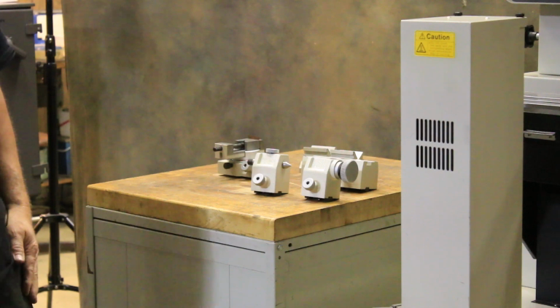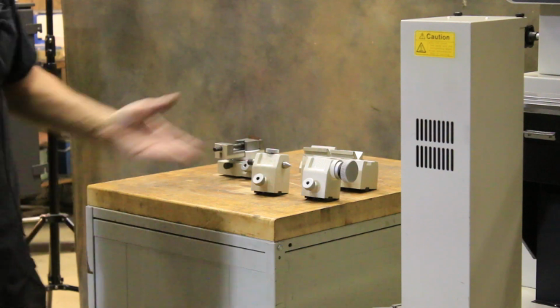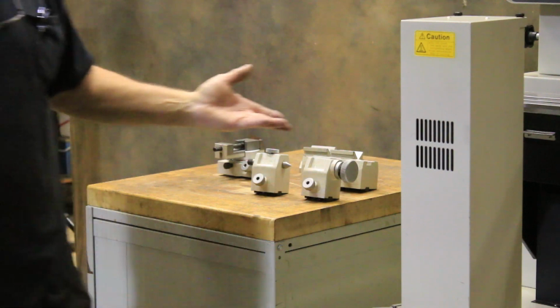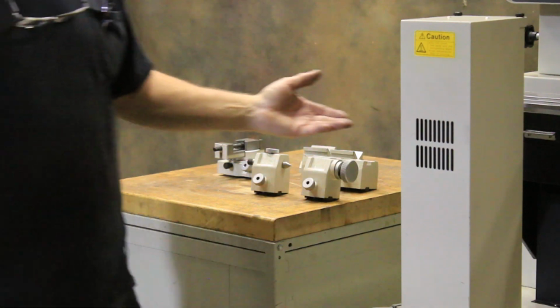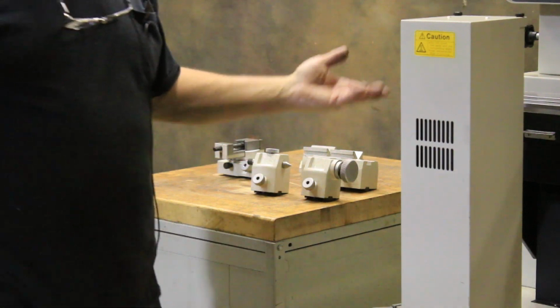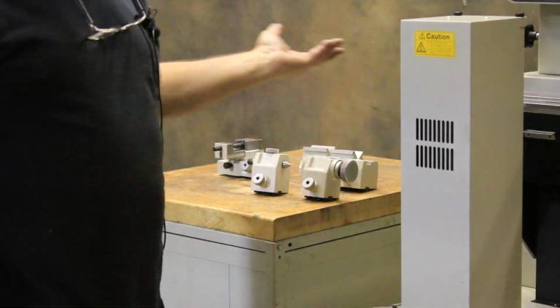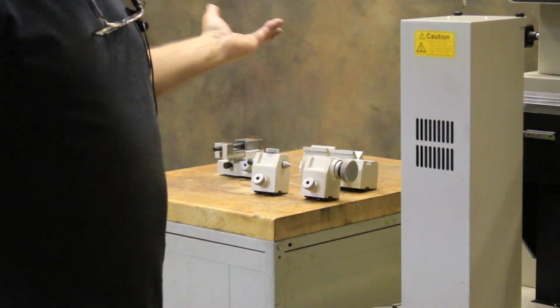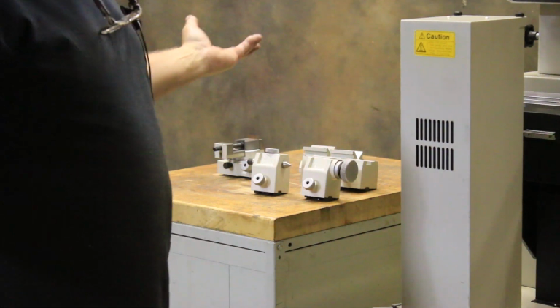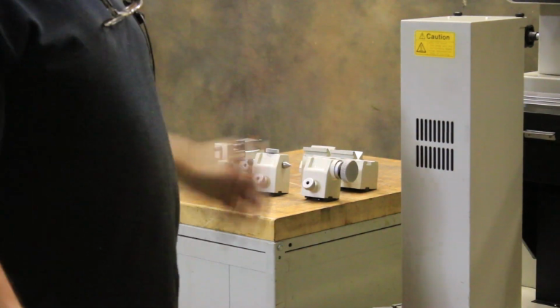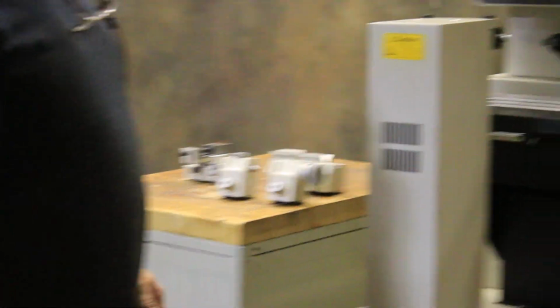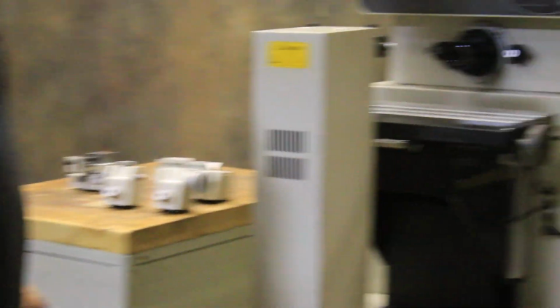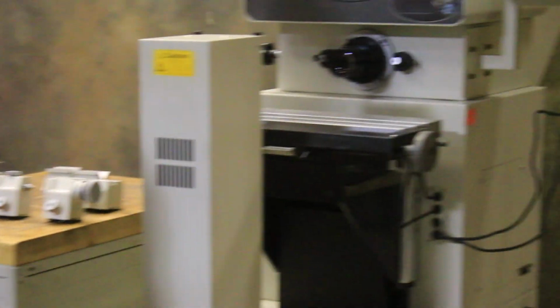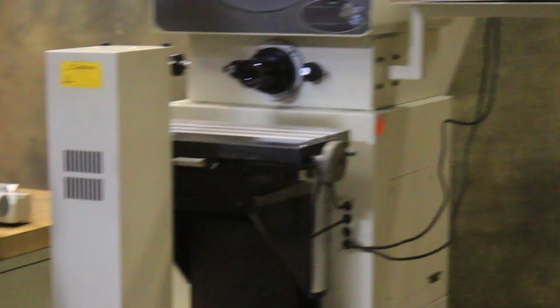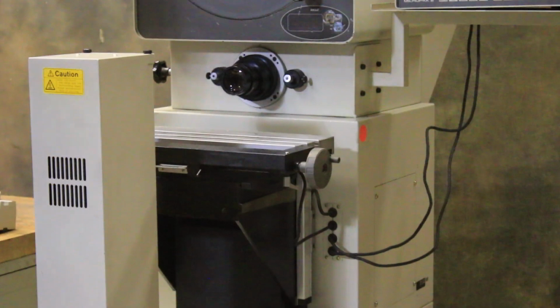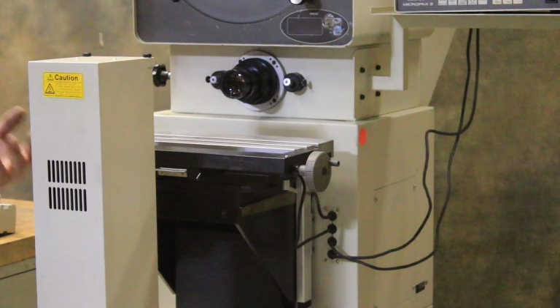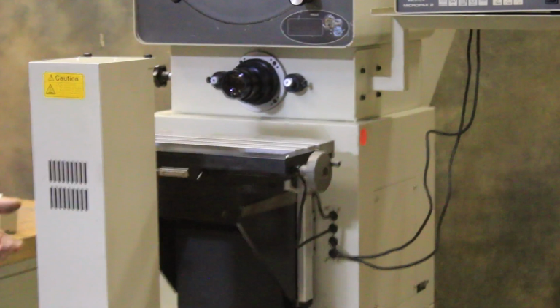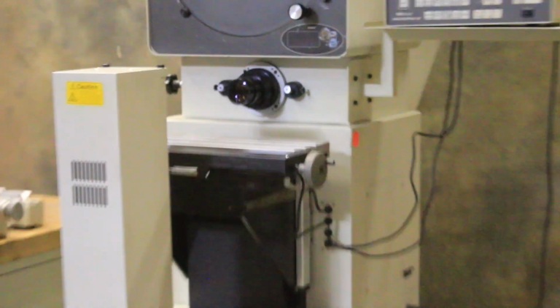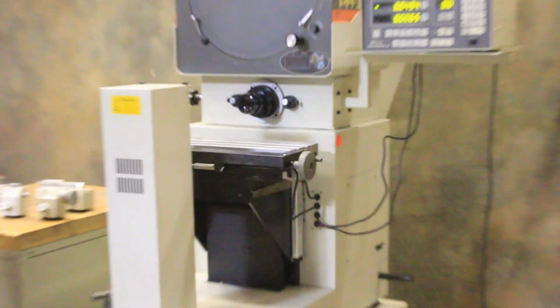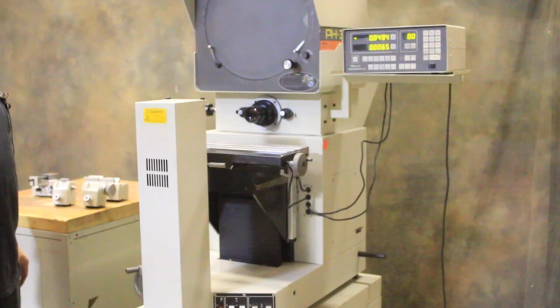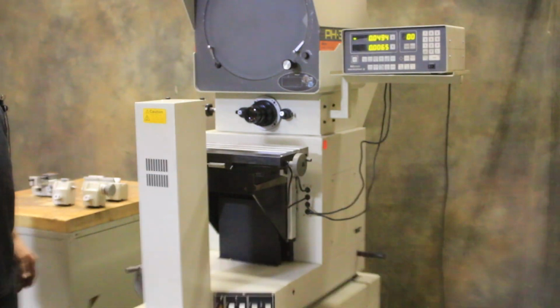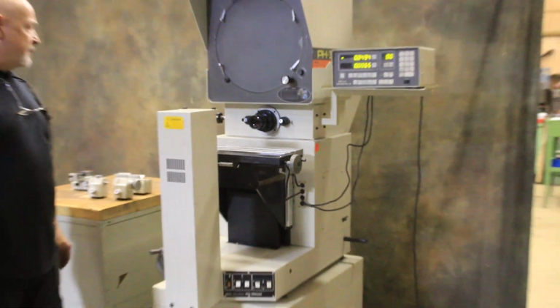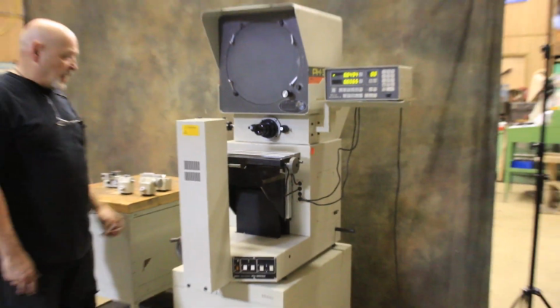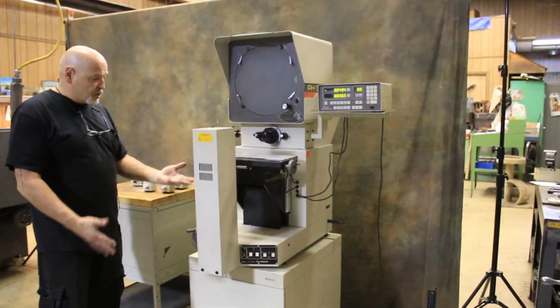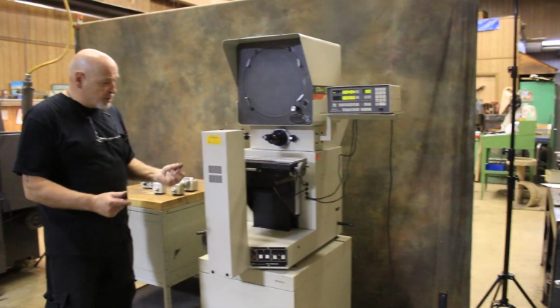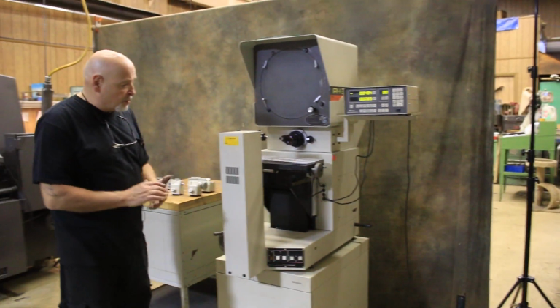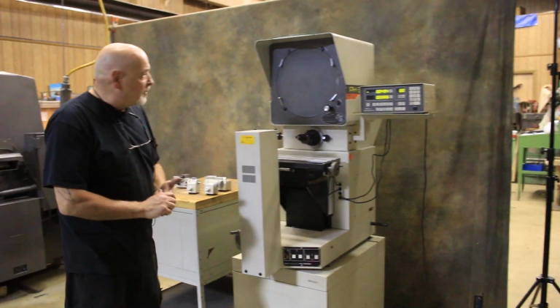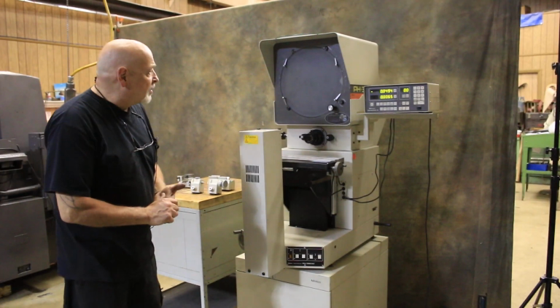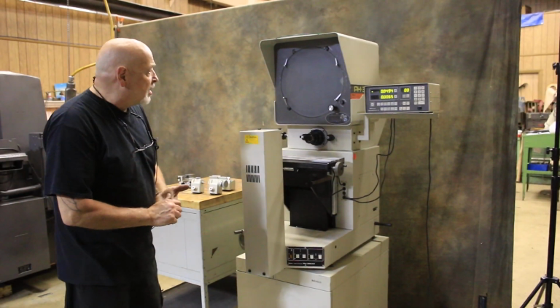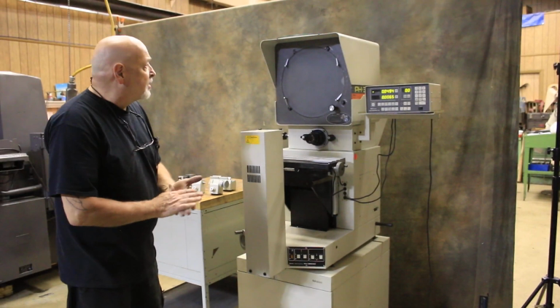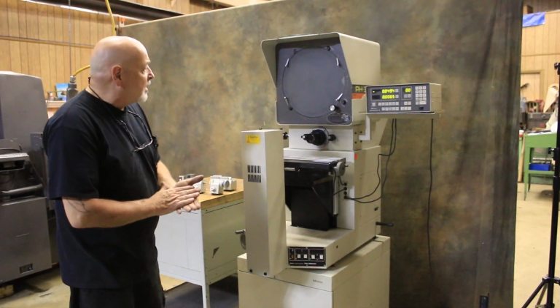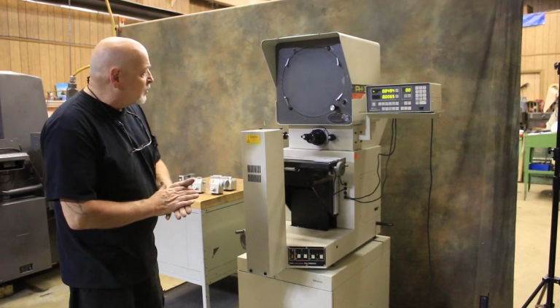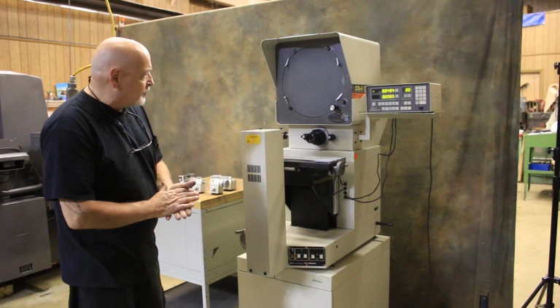The machine itself is like brand new, very nice. It's factory paint. Got a few smudges from my fingers on here, but other than that, it's beautiful.